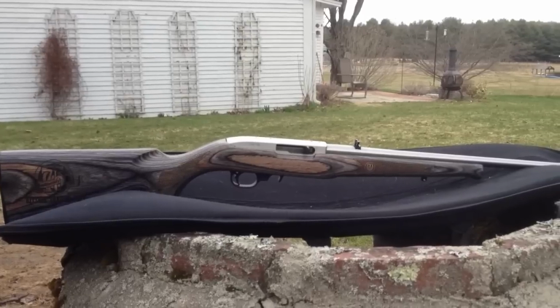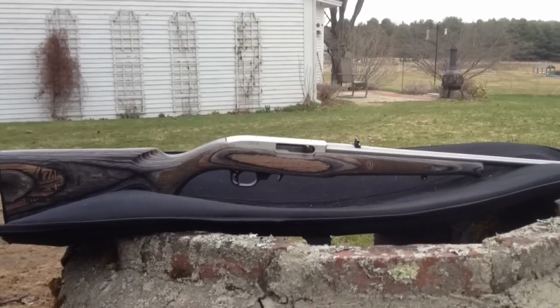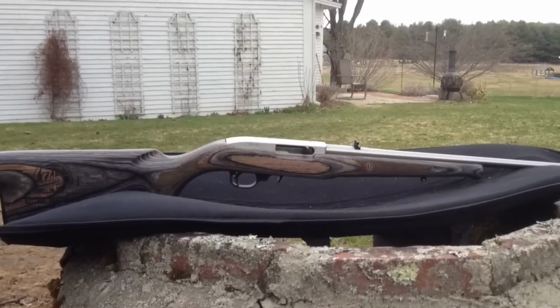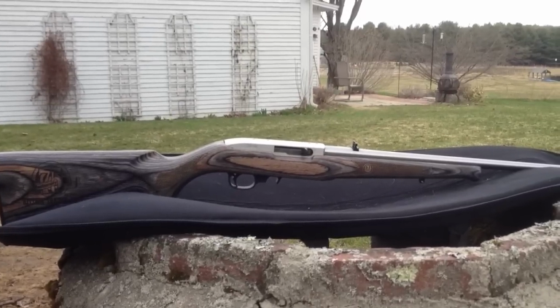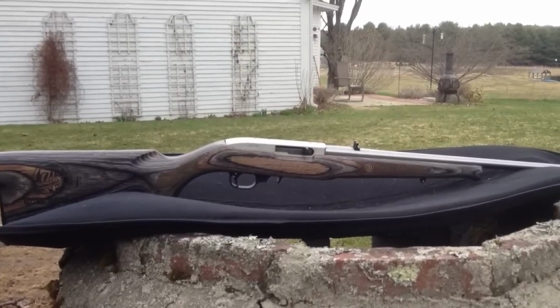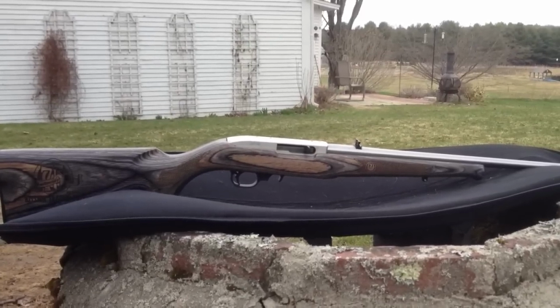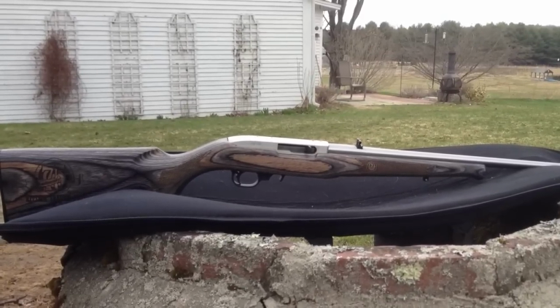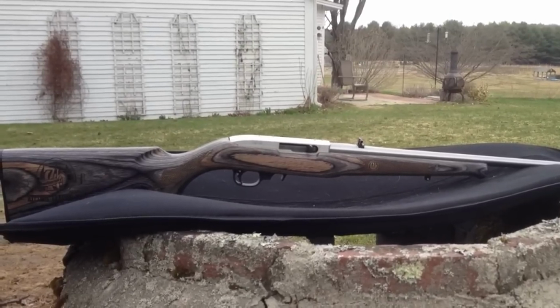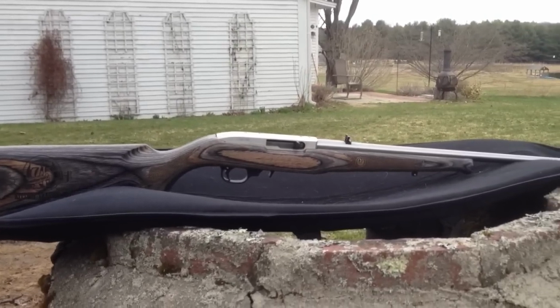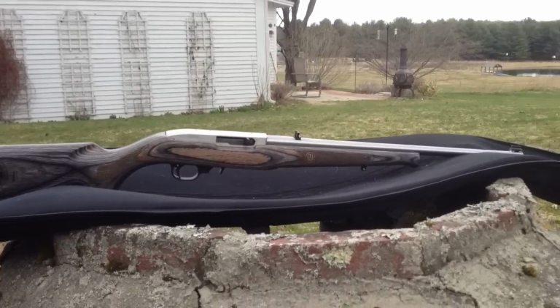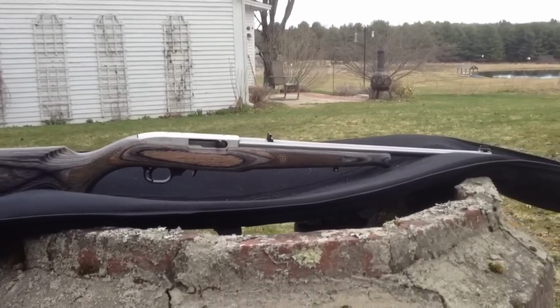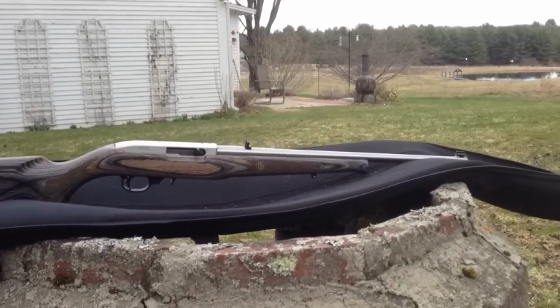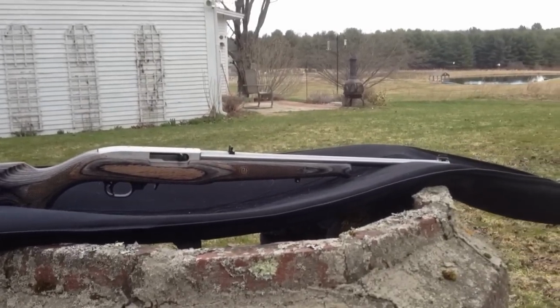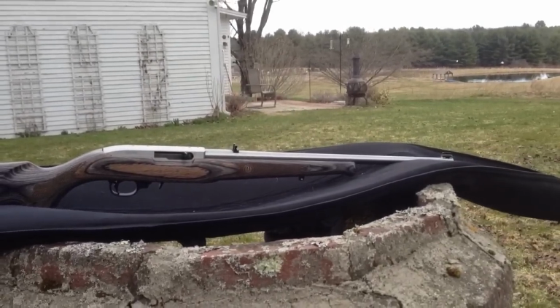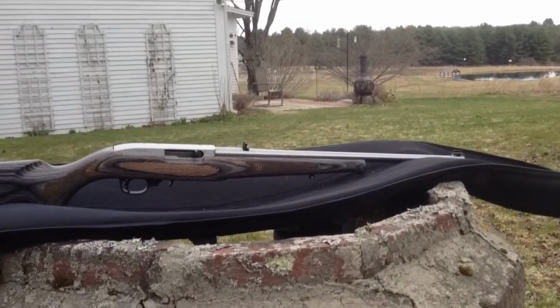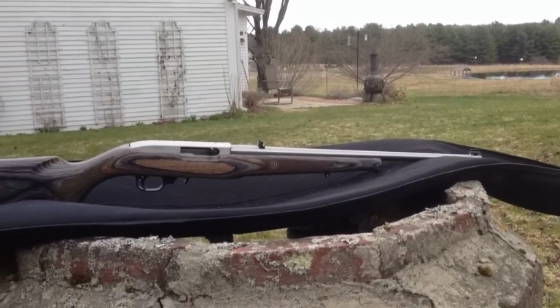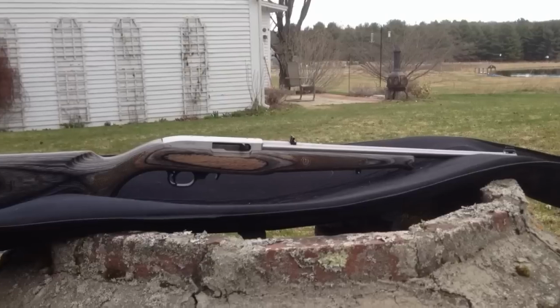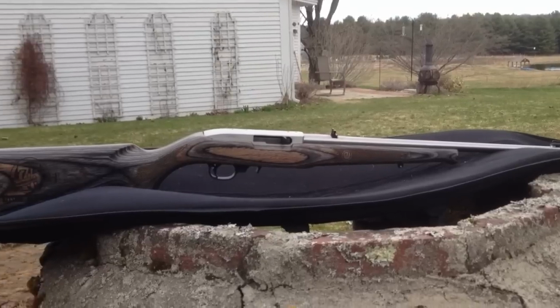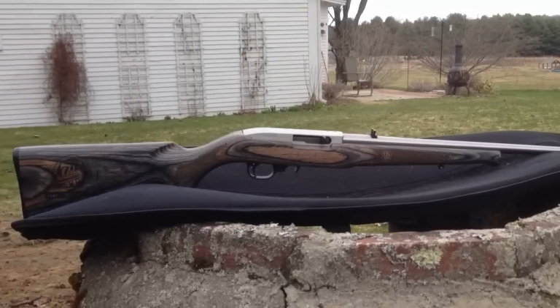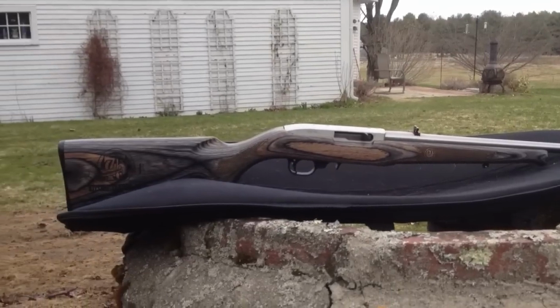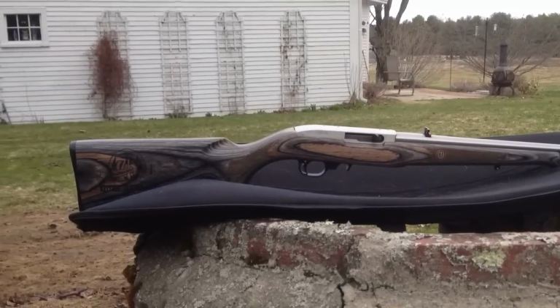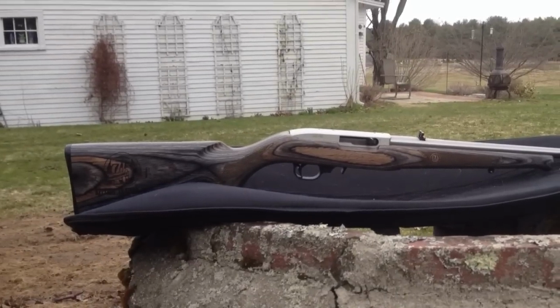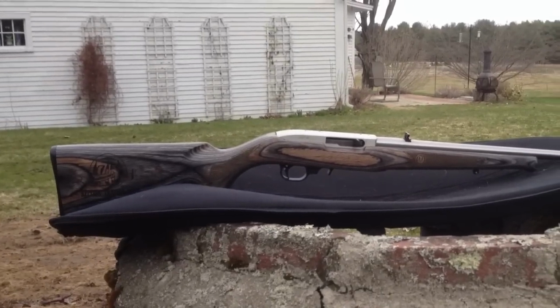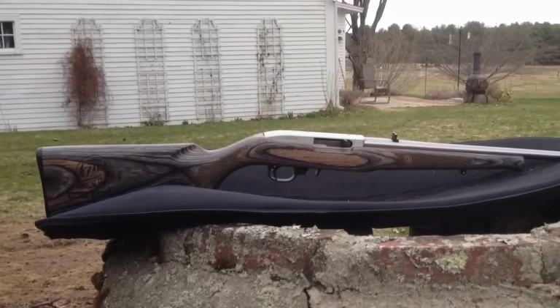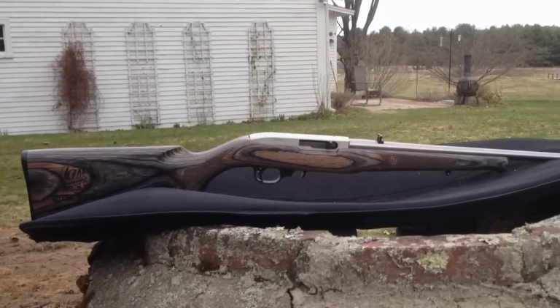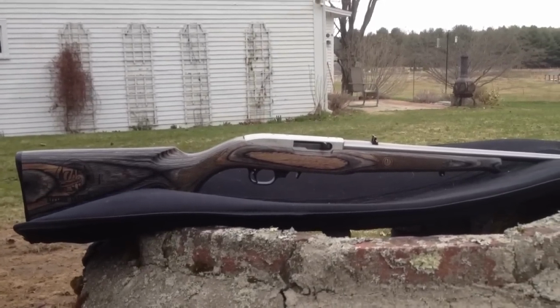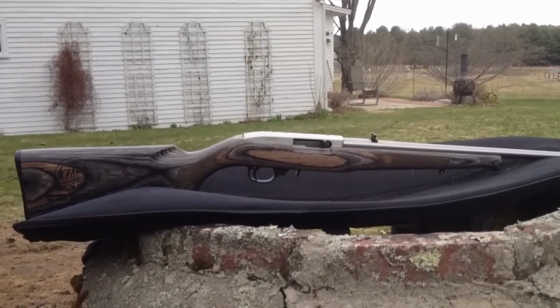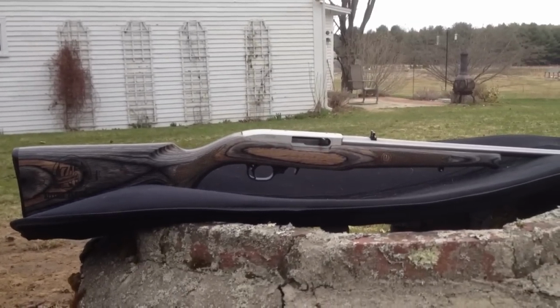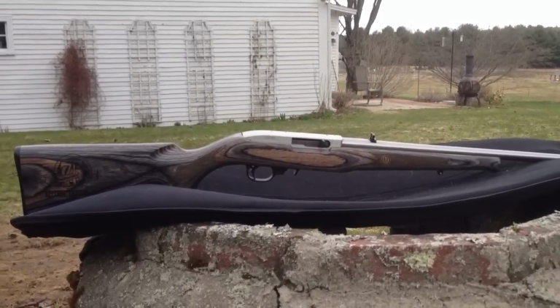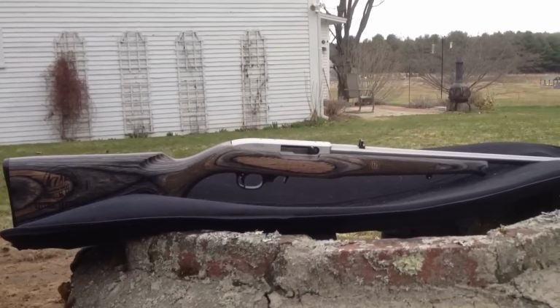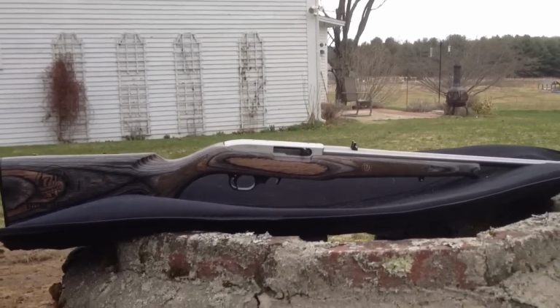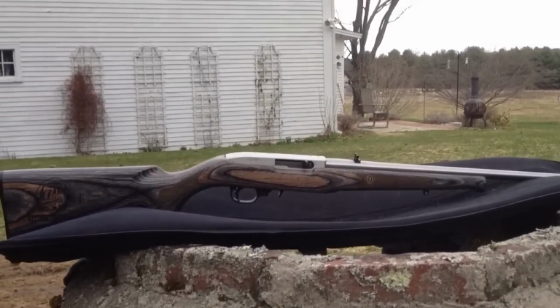This is the Kittery Trading Post 70th Anniversary 1022. It is a black laminate stock with a stainless steel barrel and stainless steel finished aluminum action.